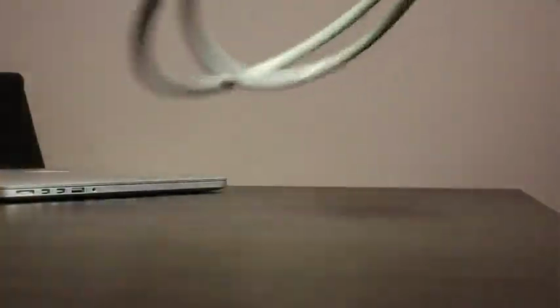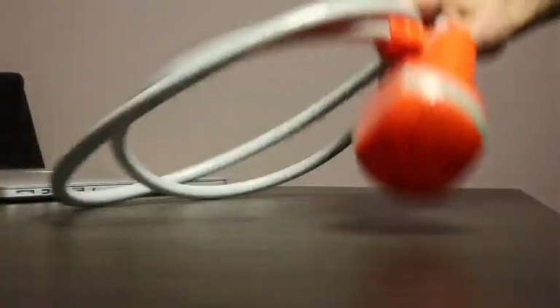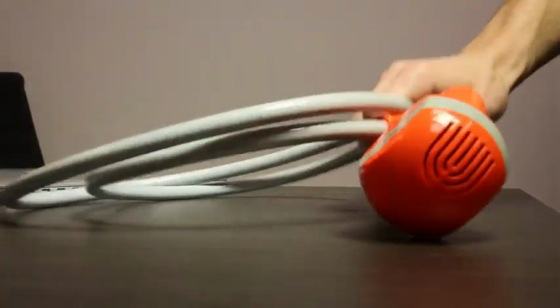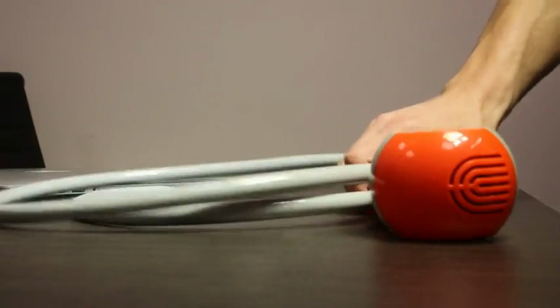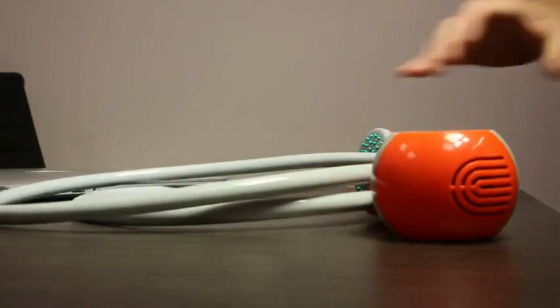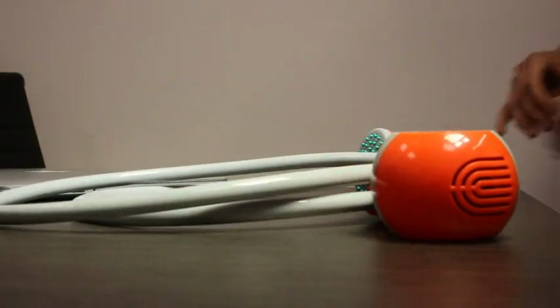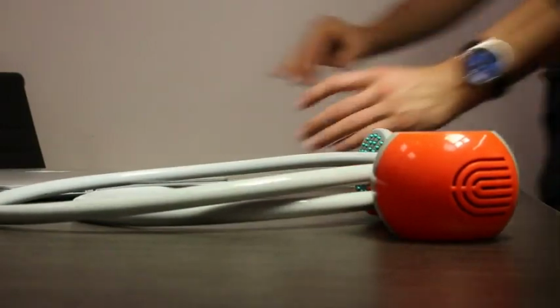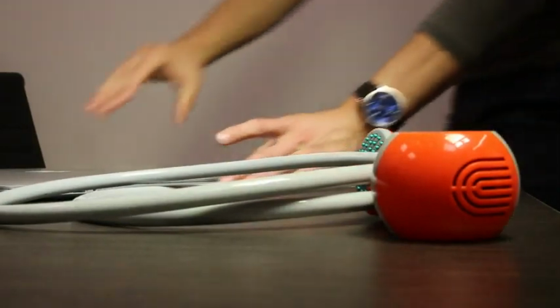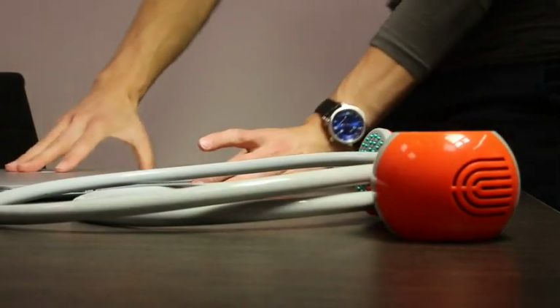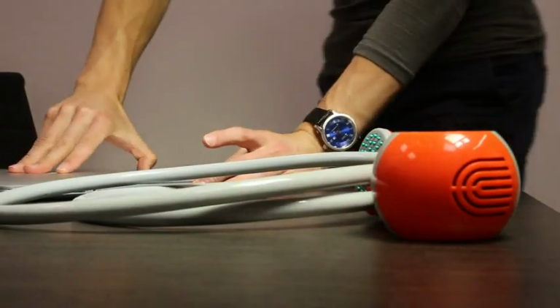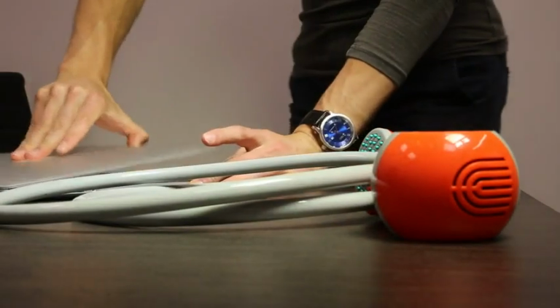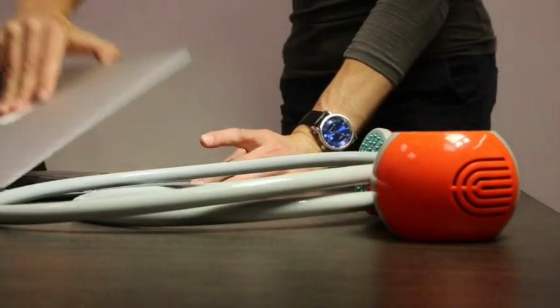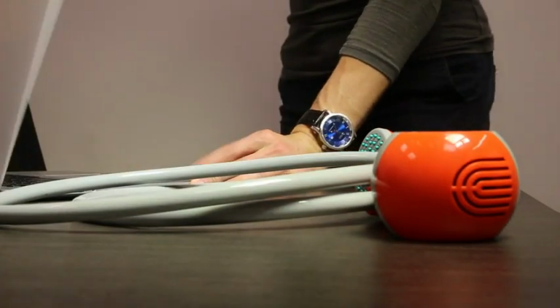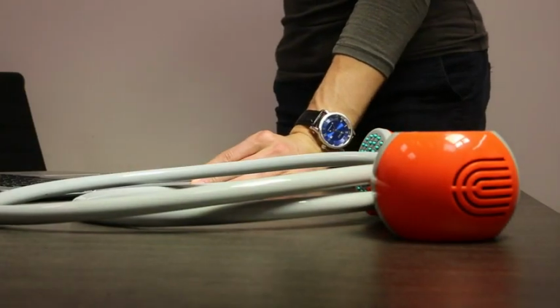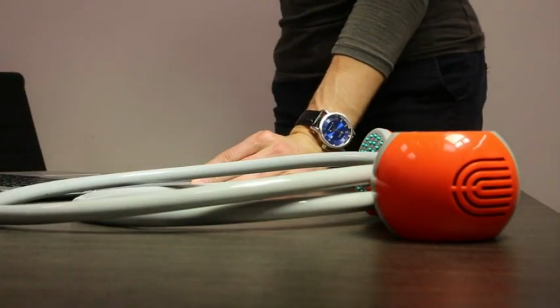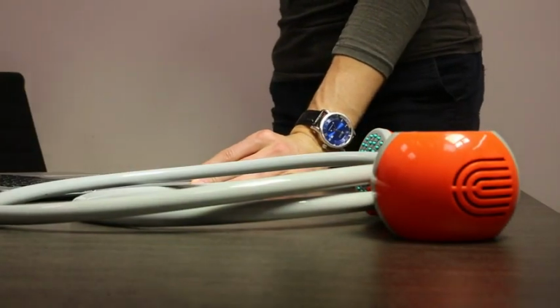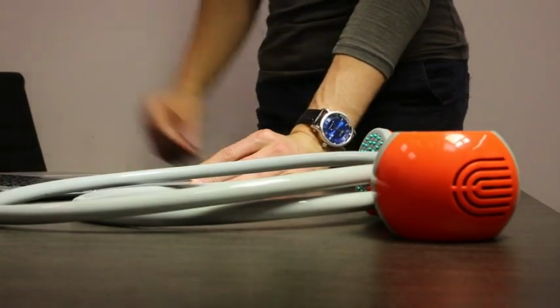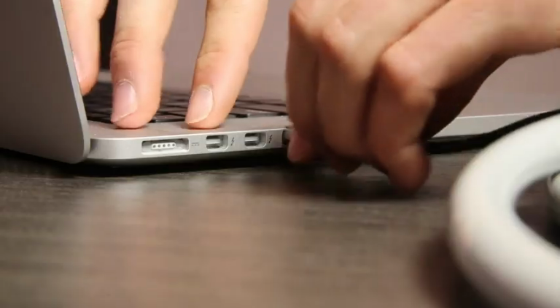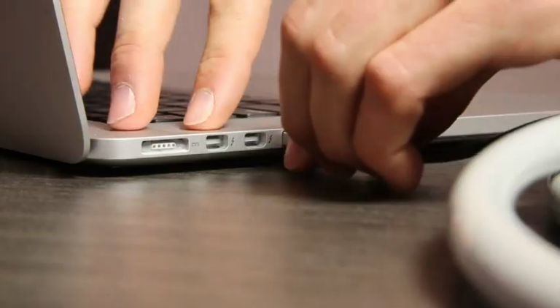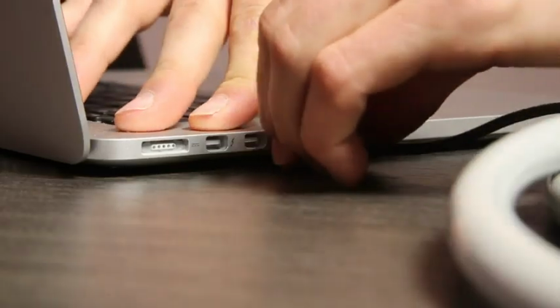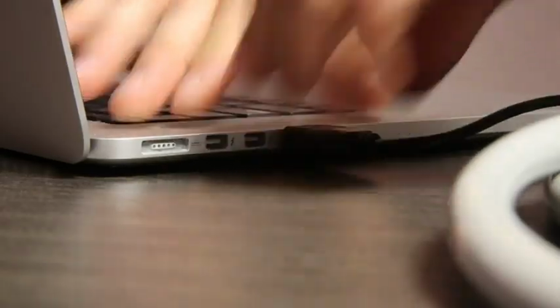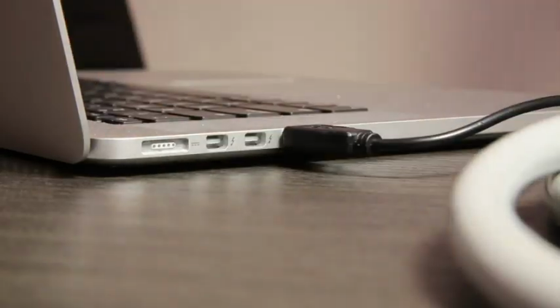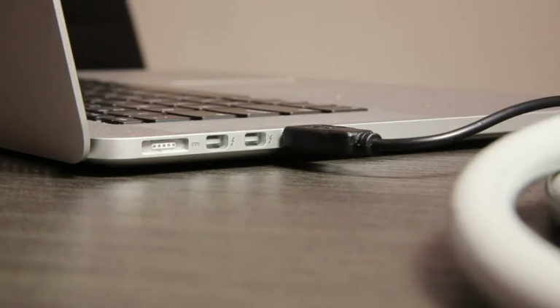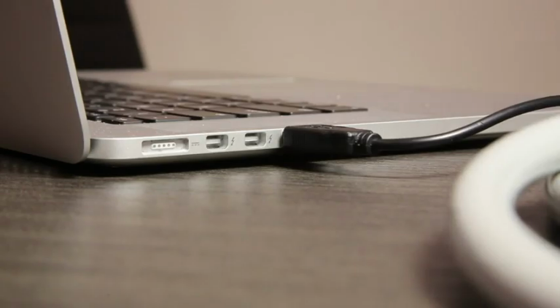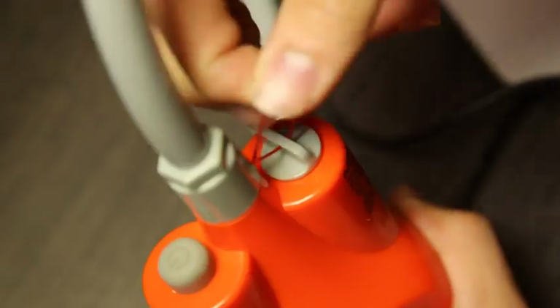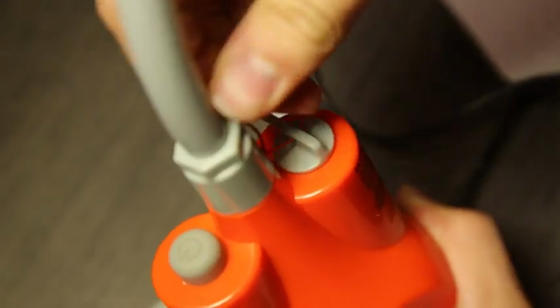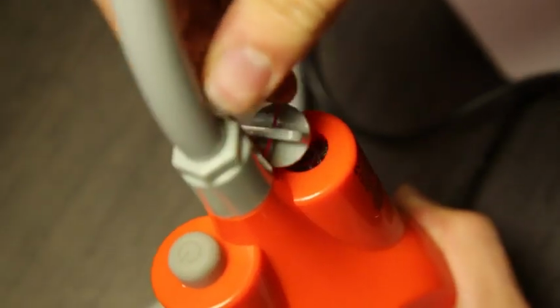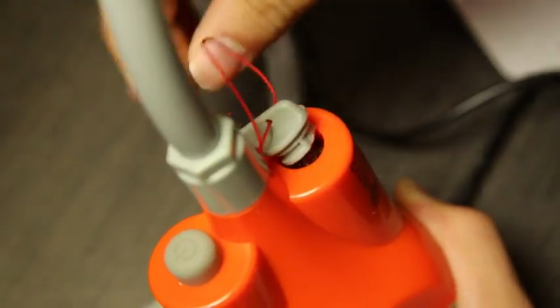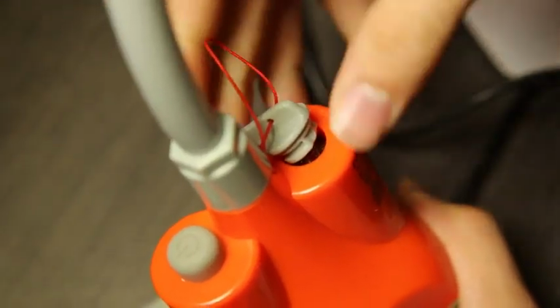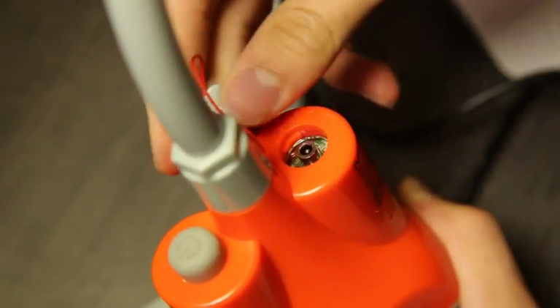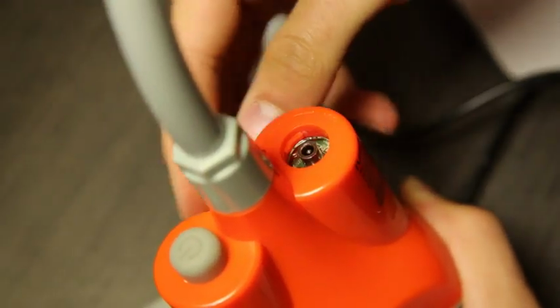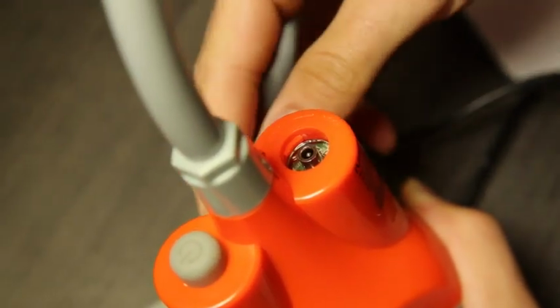This portable shower has a battery life that allows up to one hour of continuous use. To charge, simply plug into any USB socket.